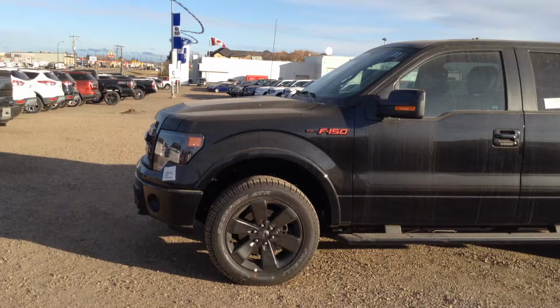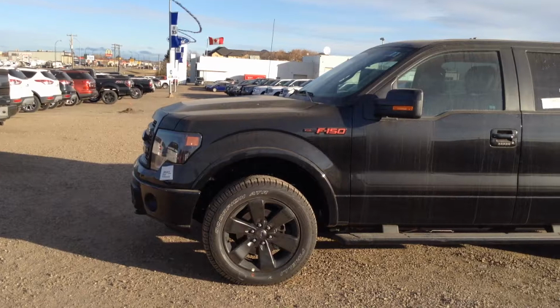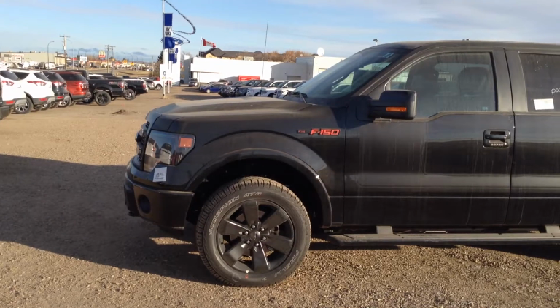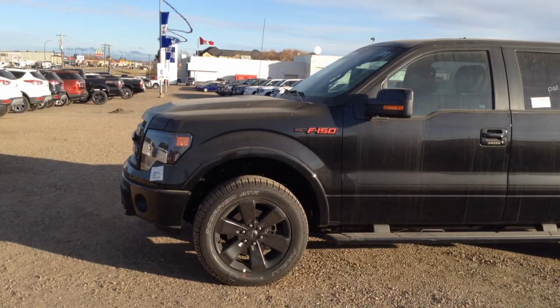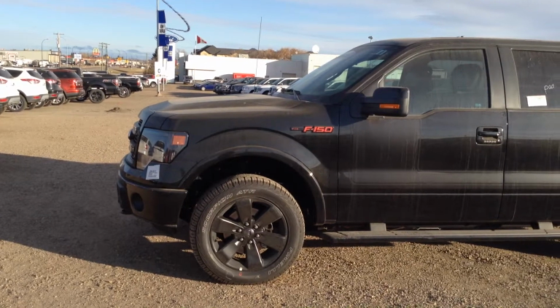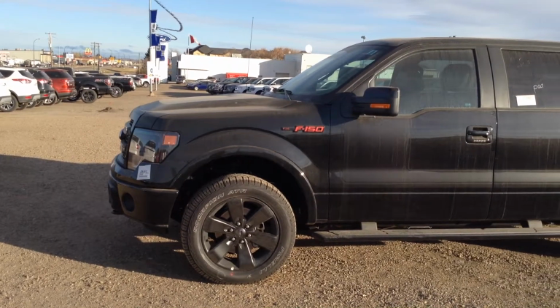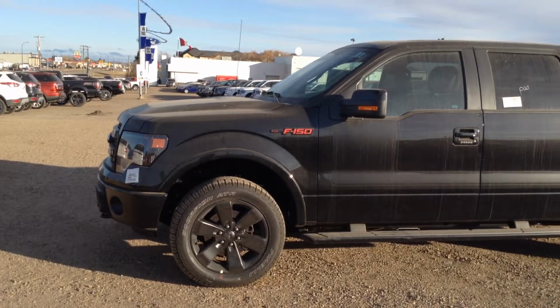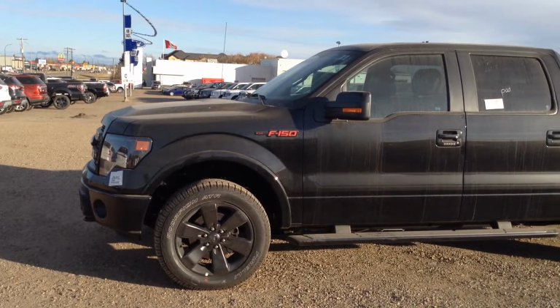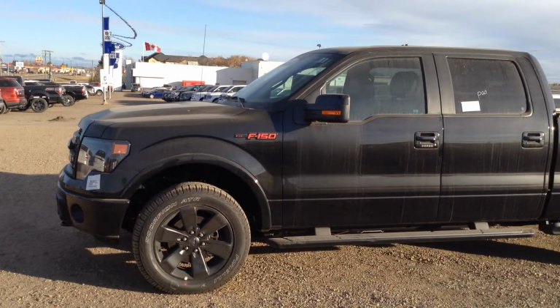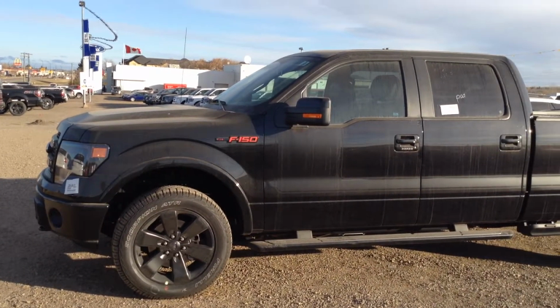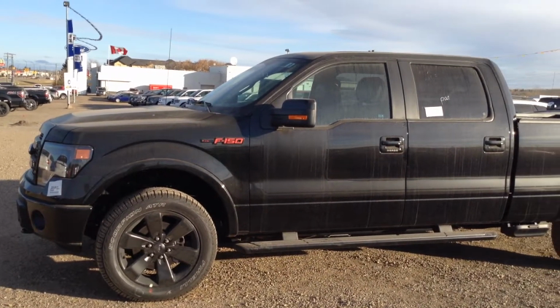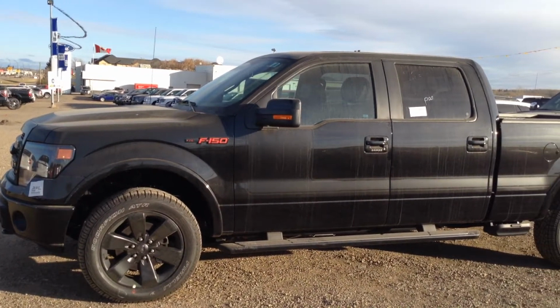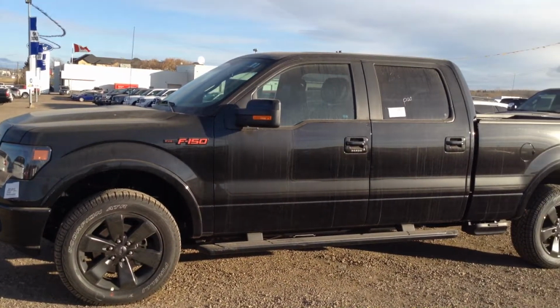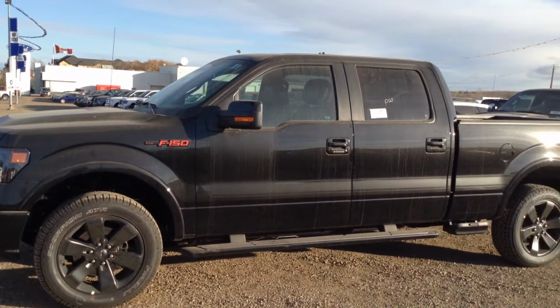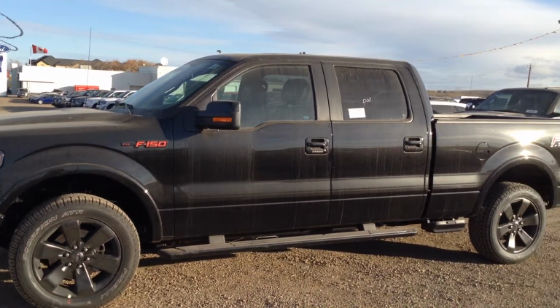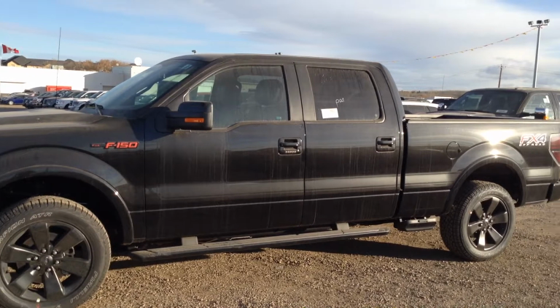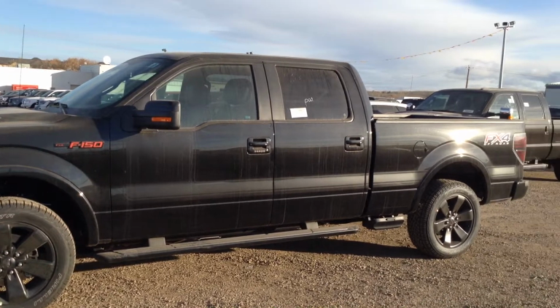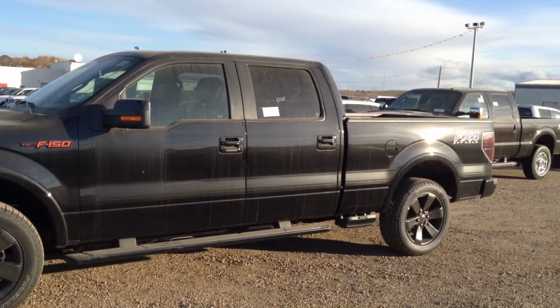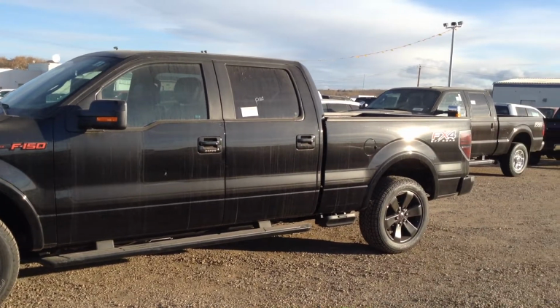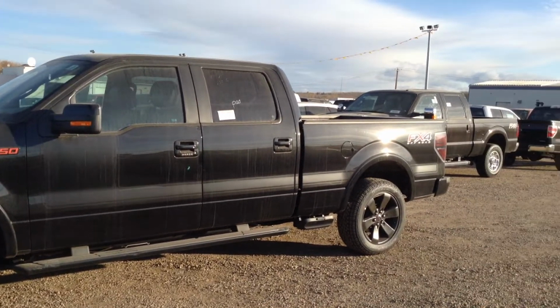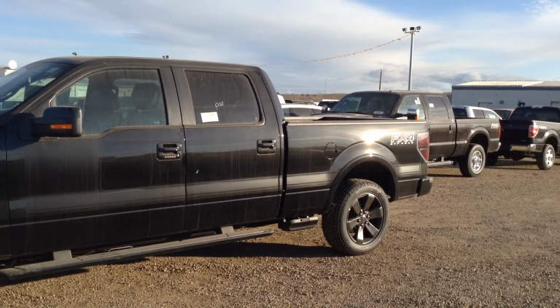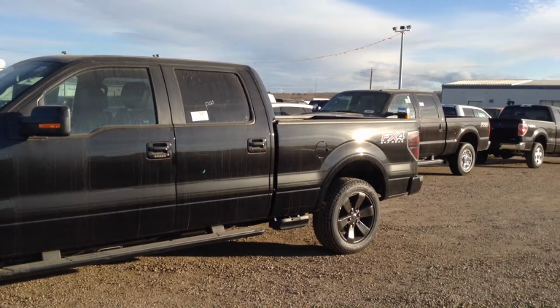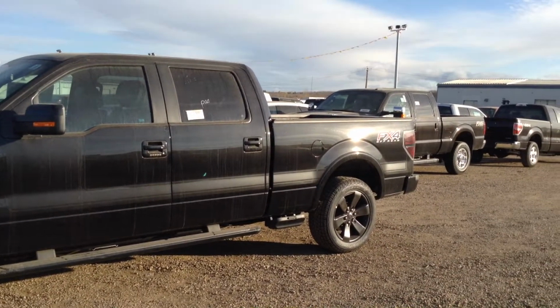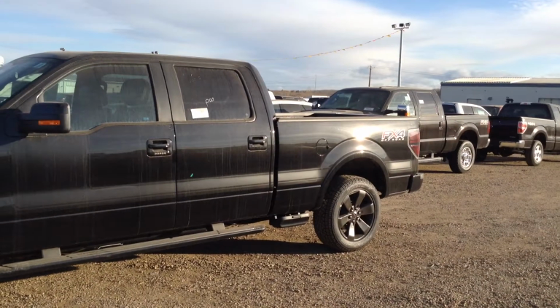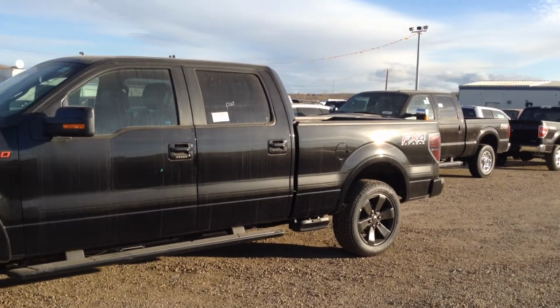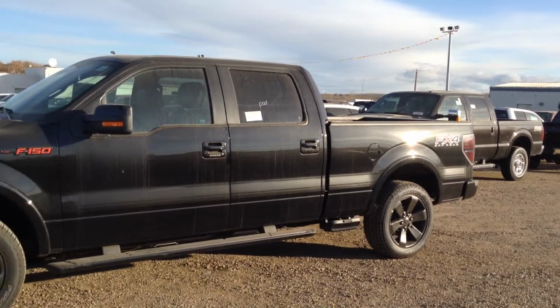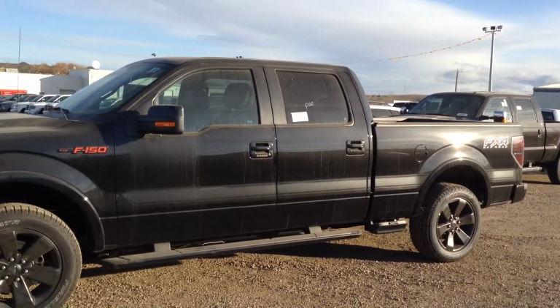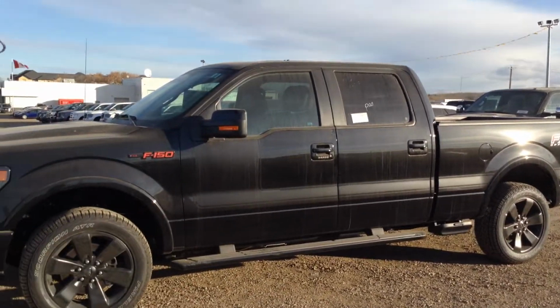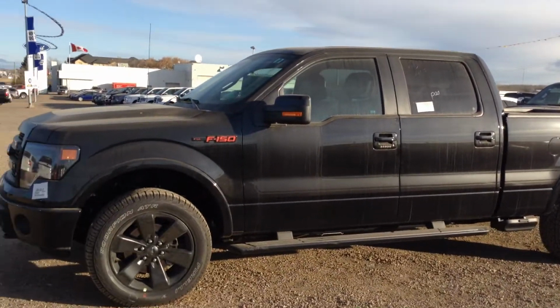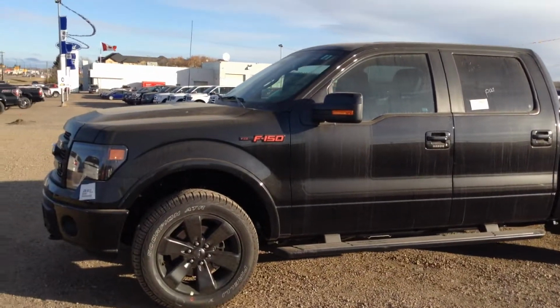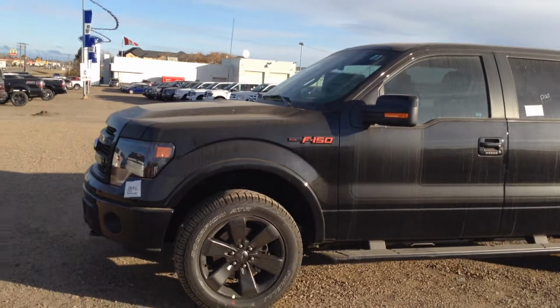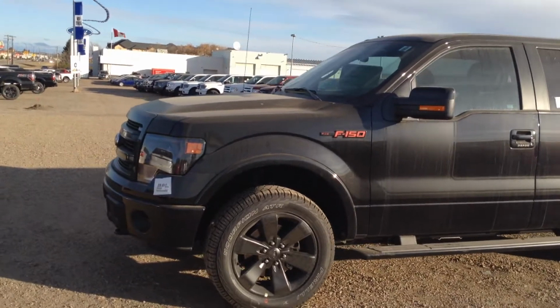Welcome to Cold Lake Ford. Today we have a 2013 F-150 4x4 SuperCrew FX4 series. This is an EcoBoost as well, and it is a brand new vehicle.